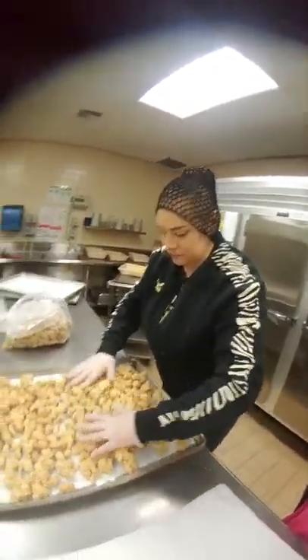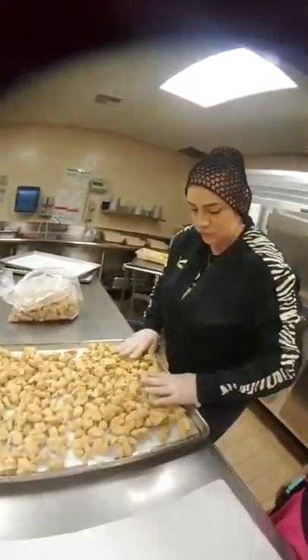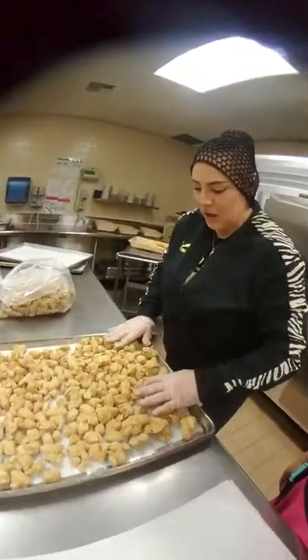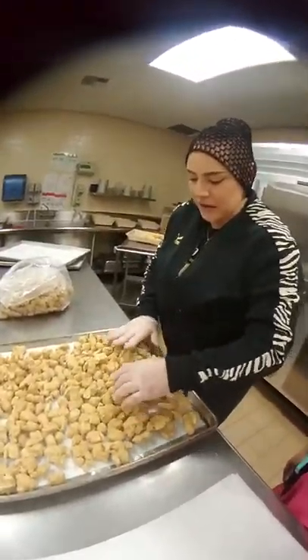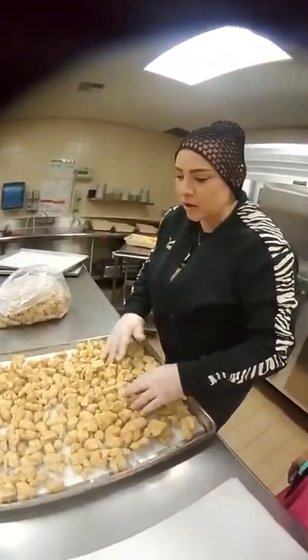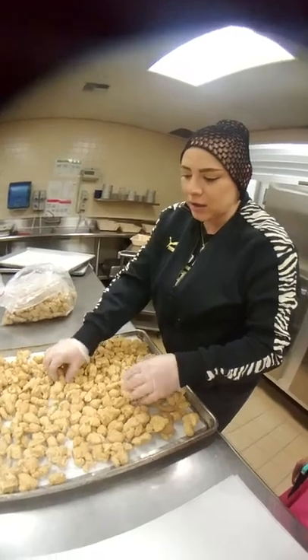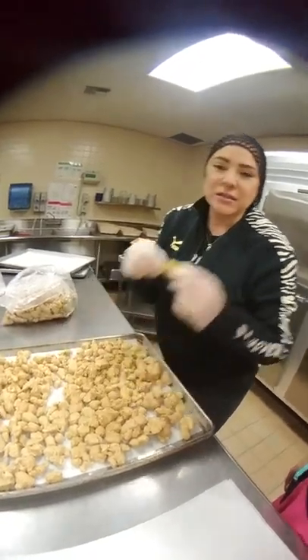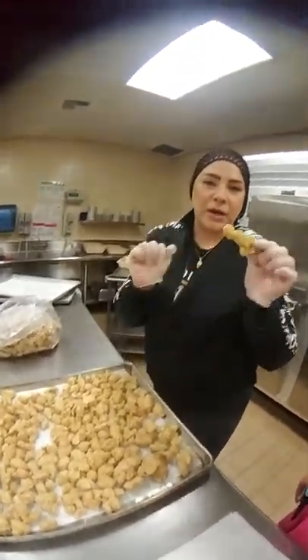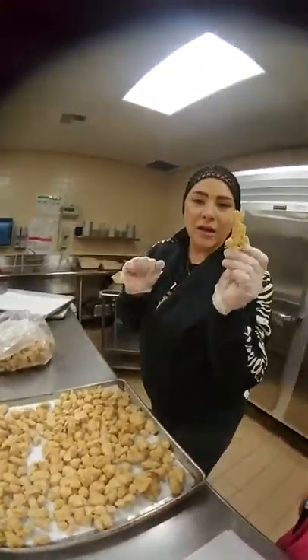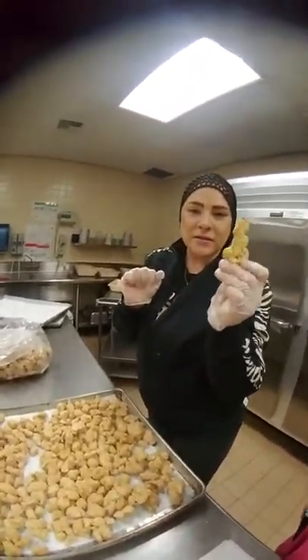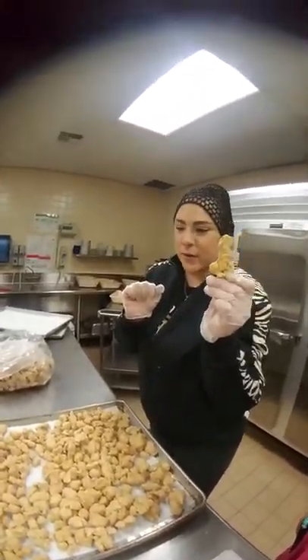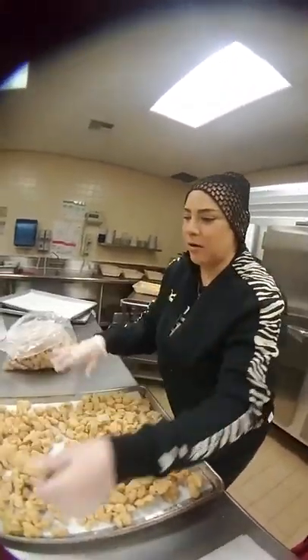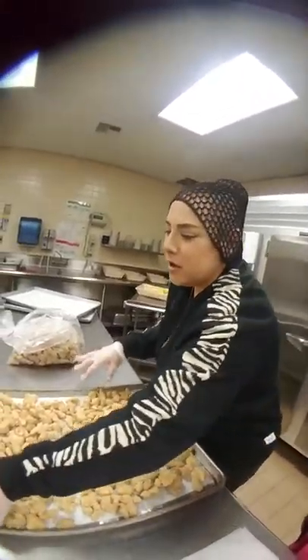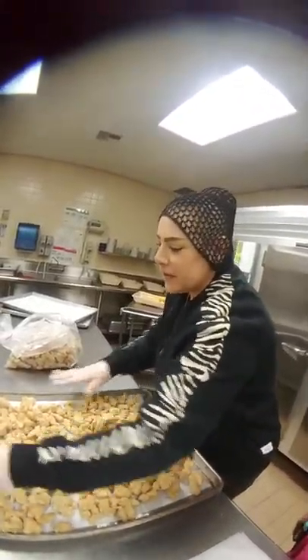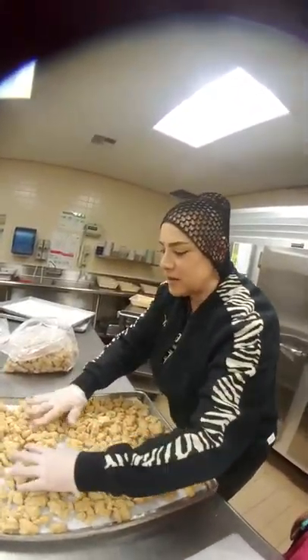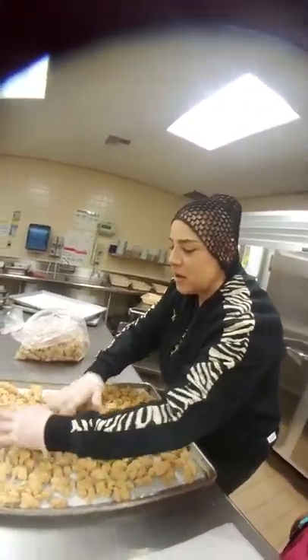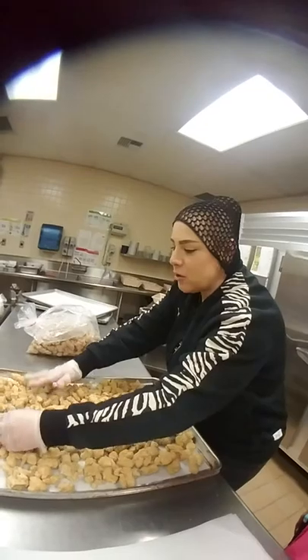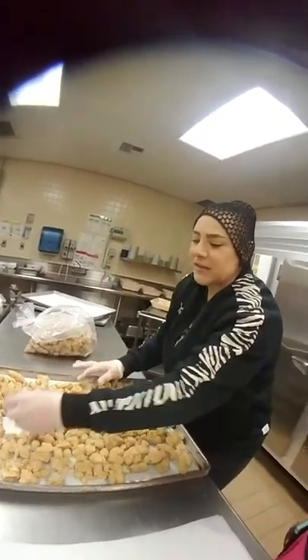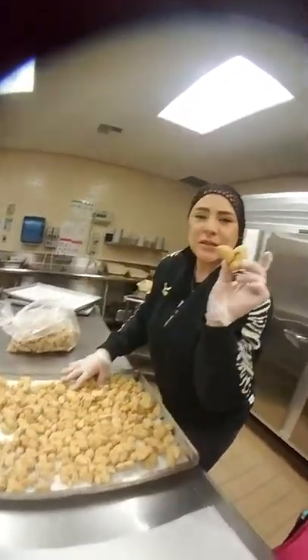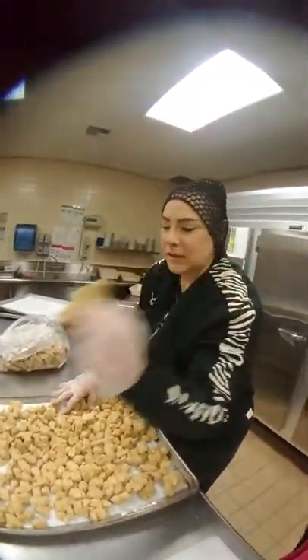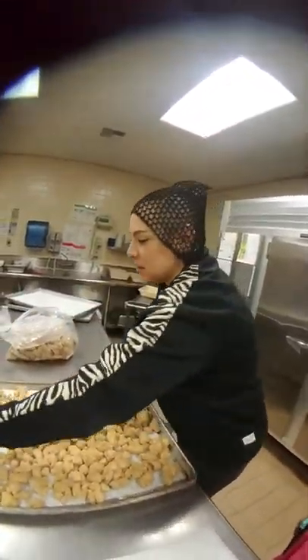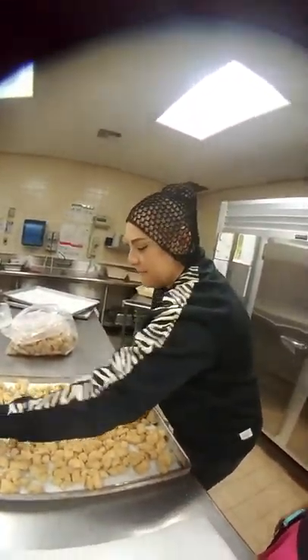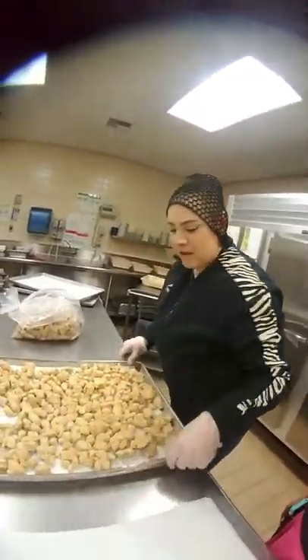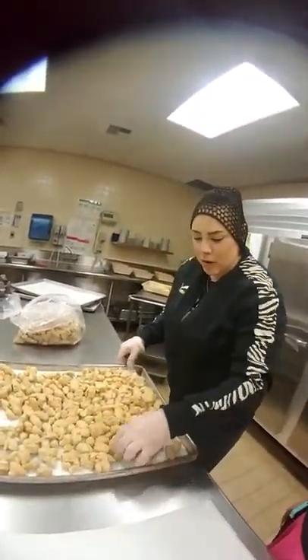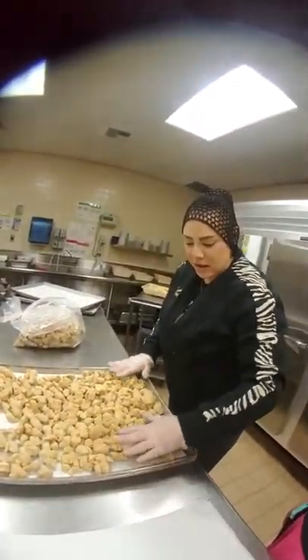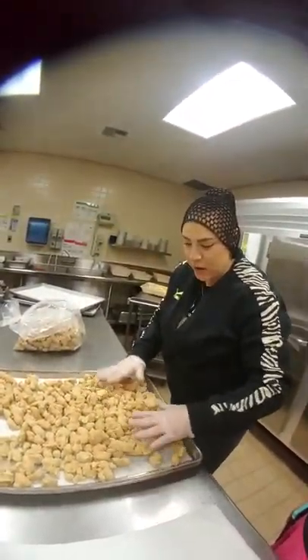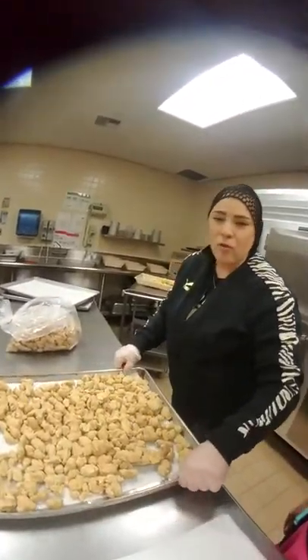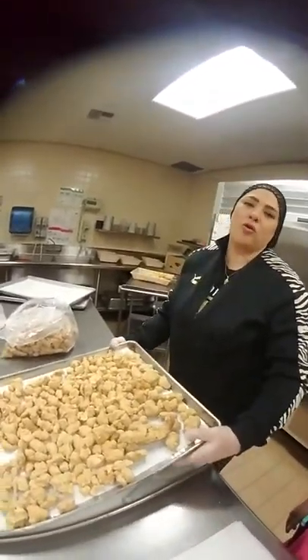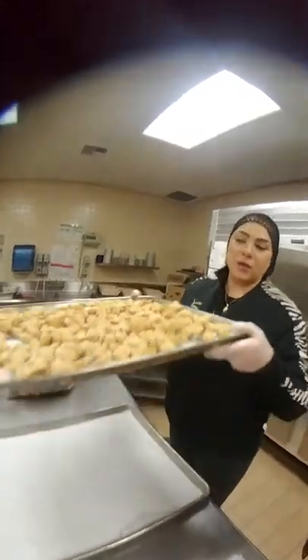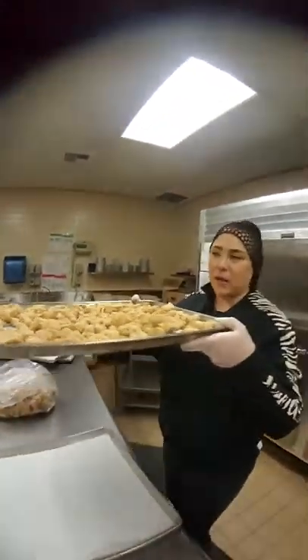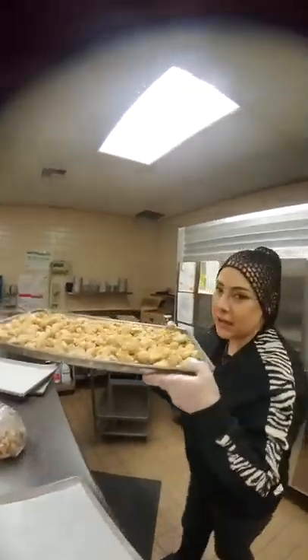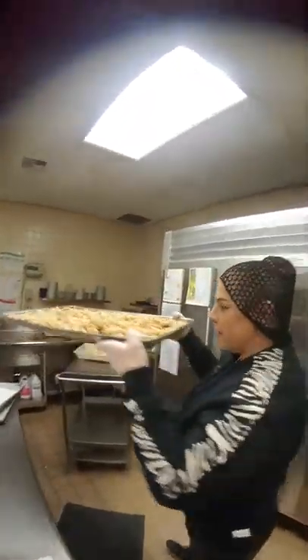Do you like the sizes? The sizes are great. Look at this size right here. So once you get it all spread out, go ahead, grab it, take it to your oven.